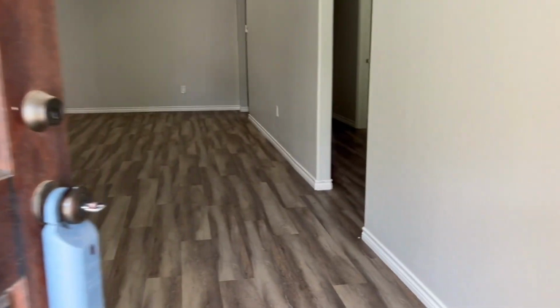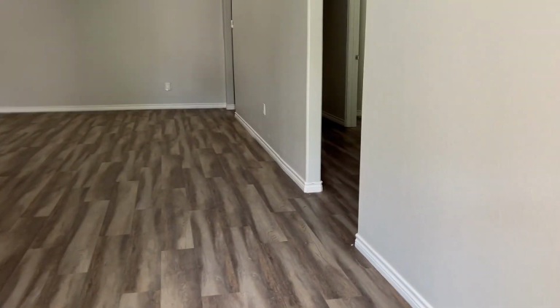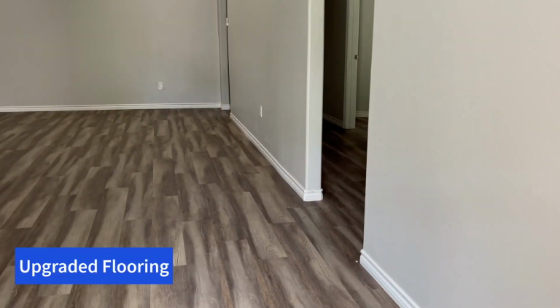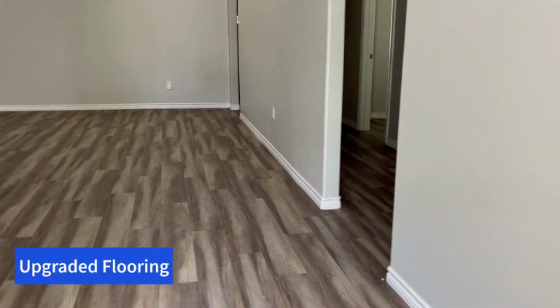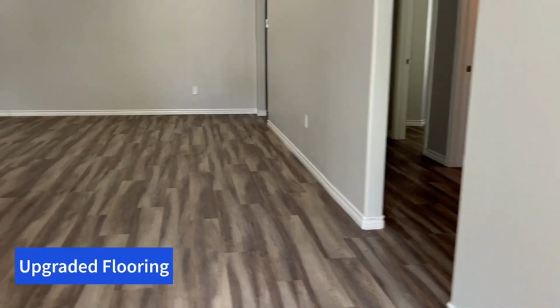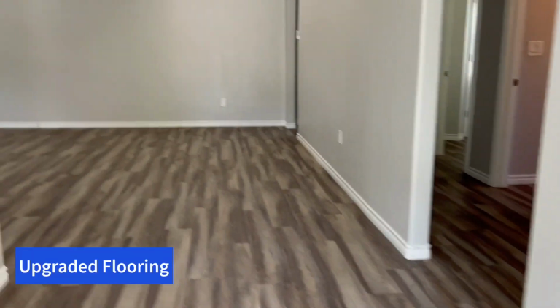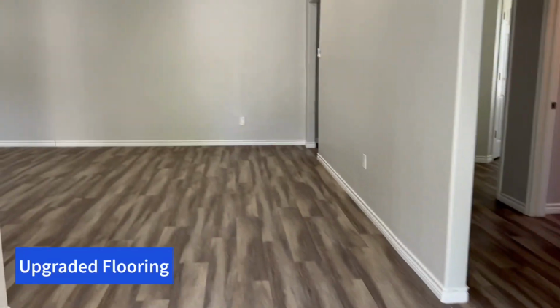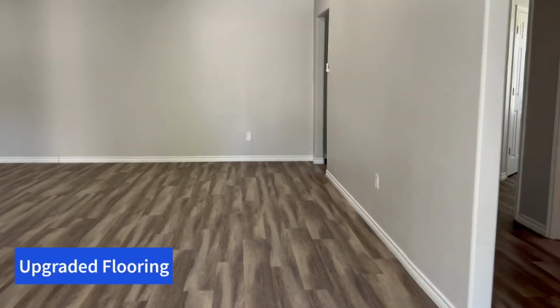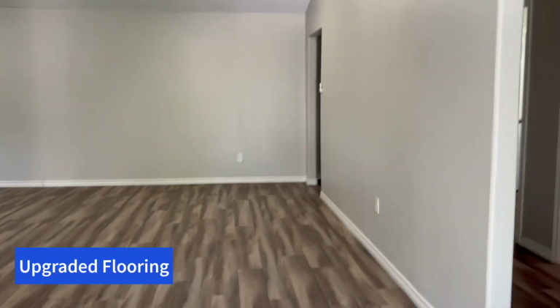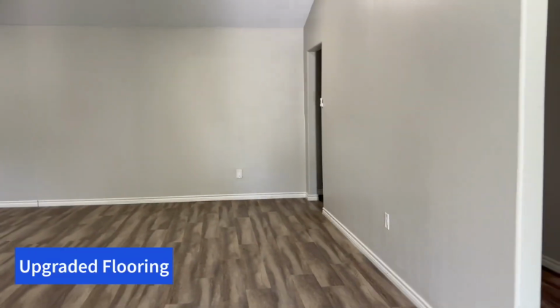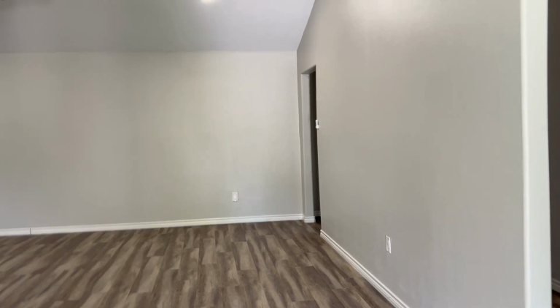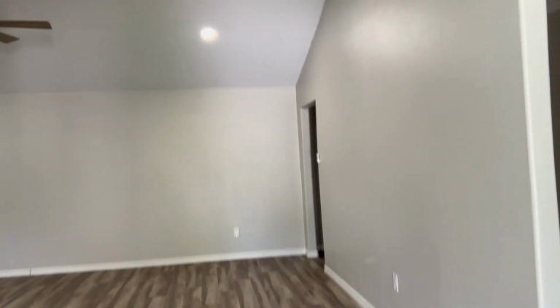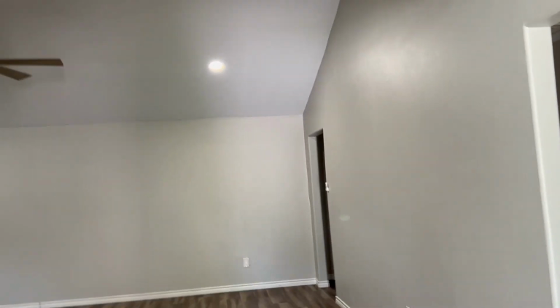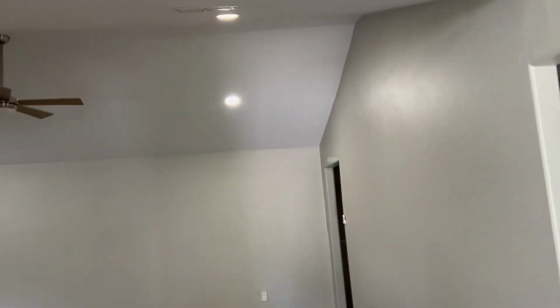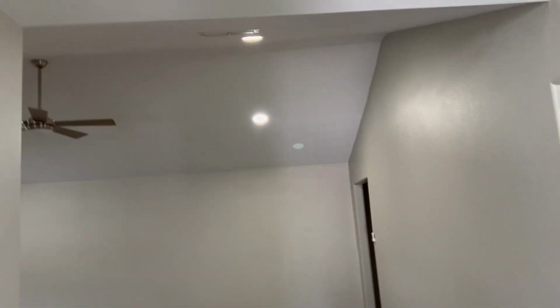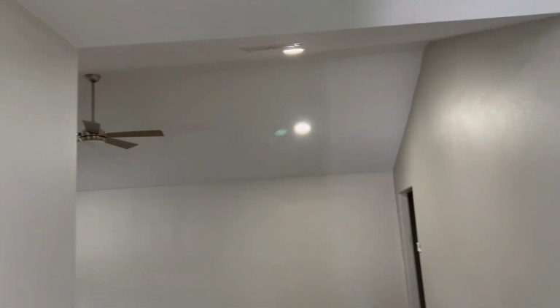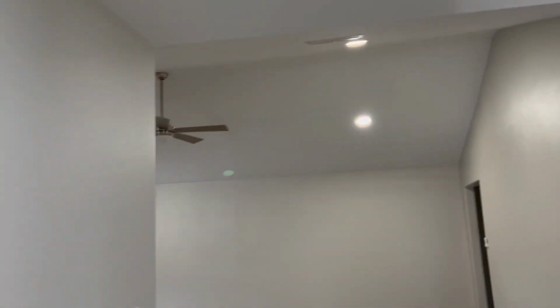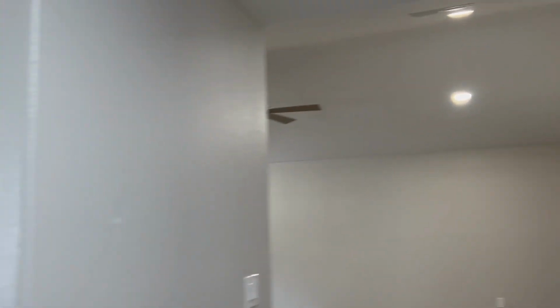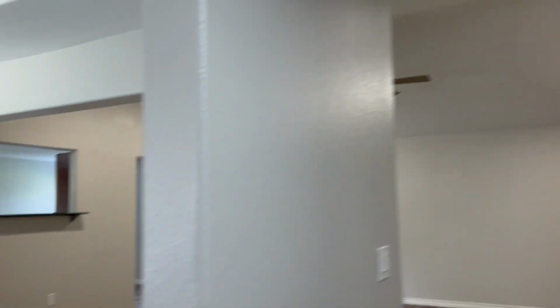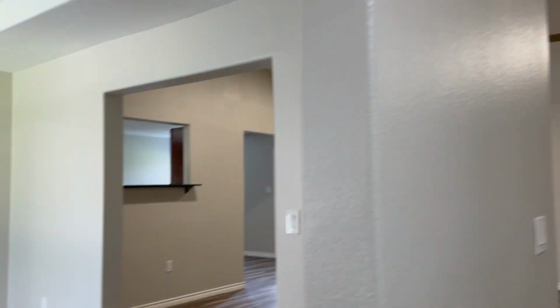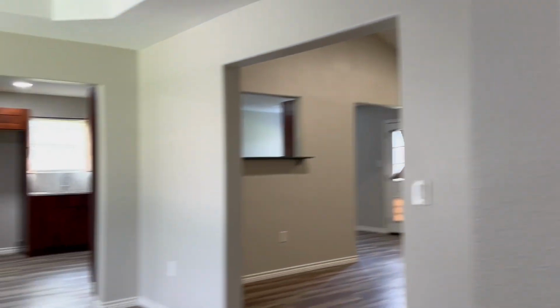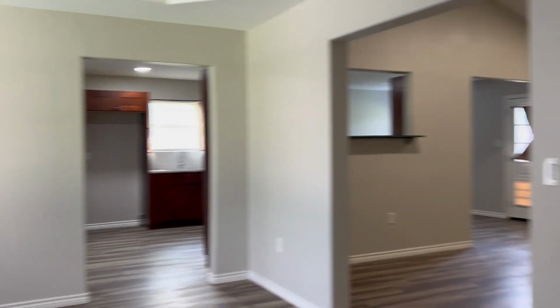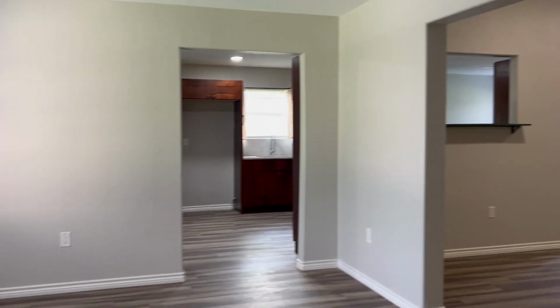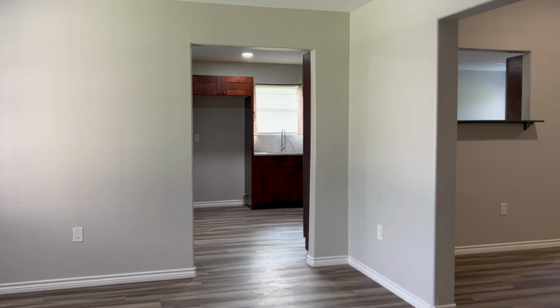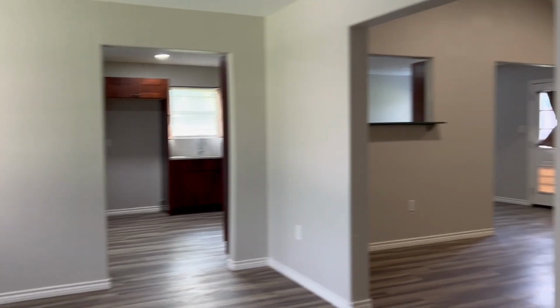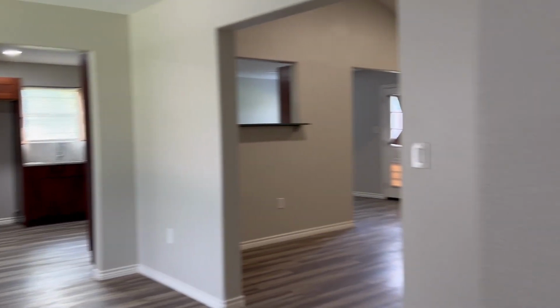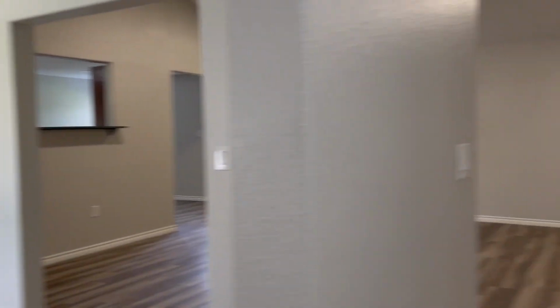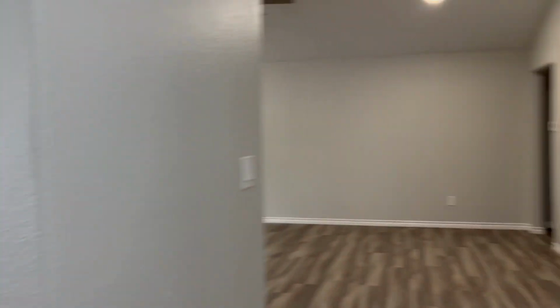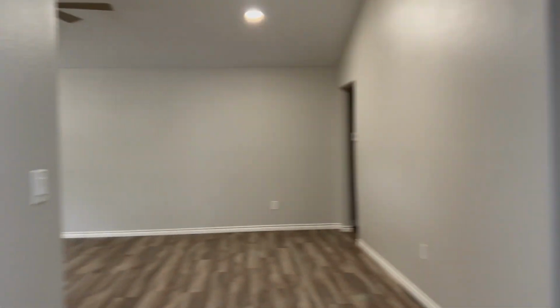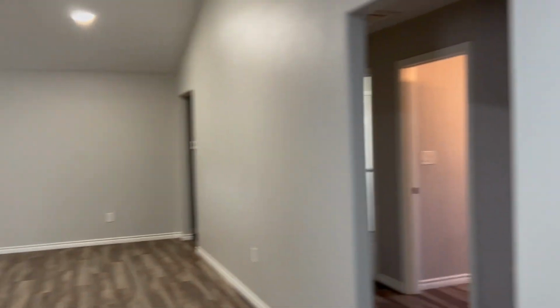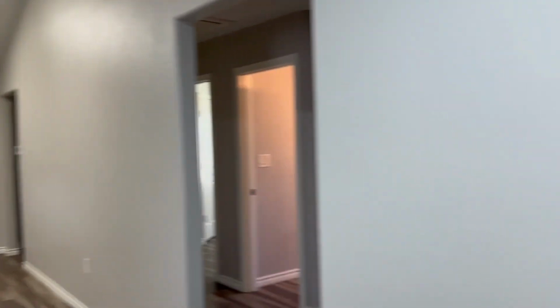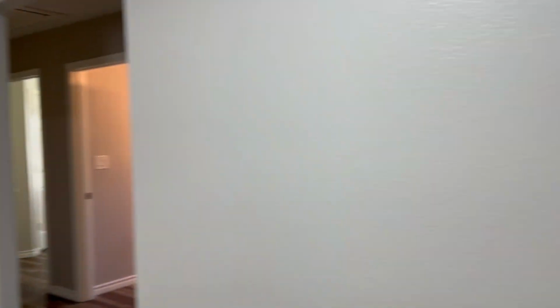As you enter the home, you're immediately greeted by this beautiful upgraded flooring with the vaulted ceilings. To the left is the dining room, and to the right are the additional bedrooms.